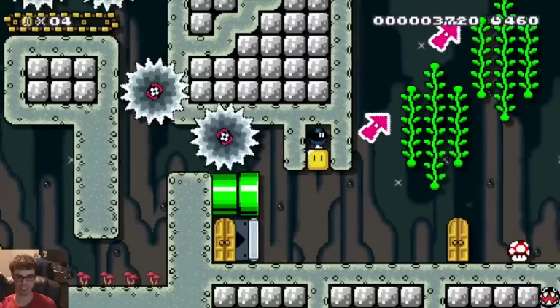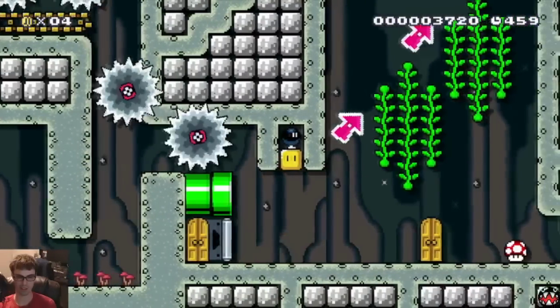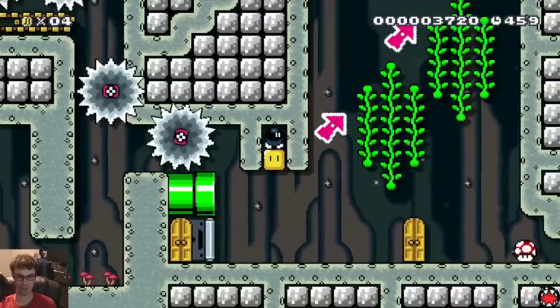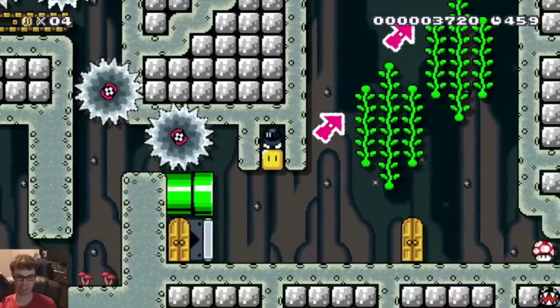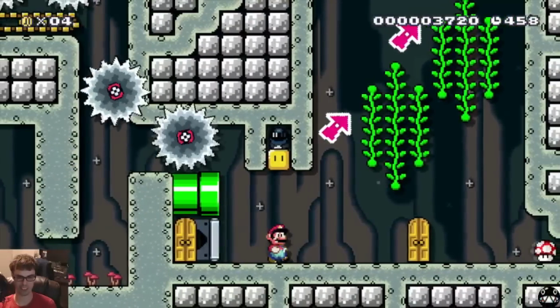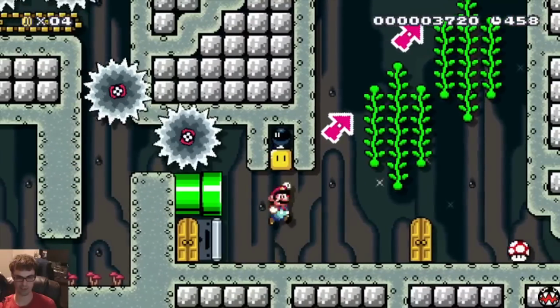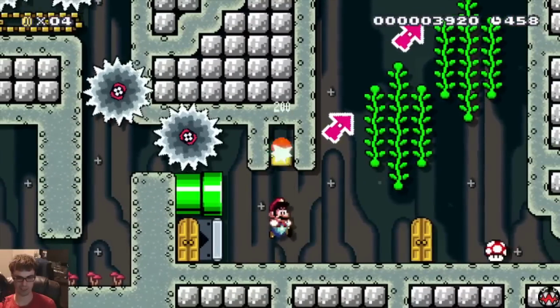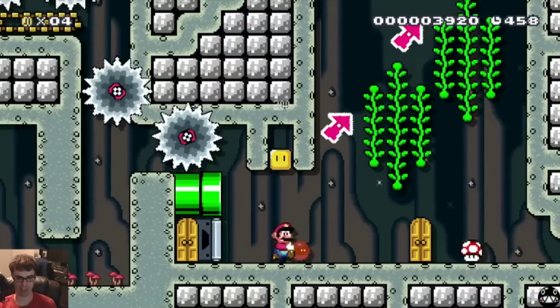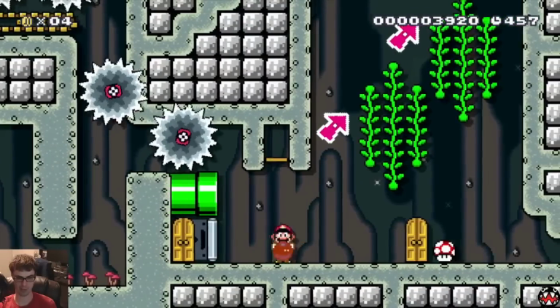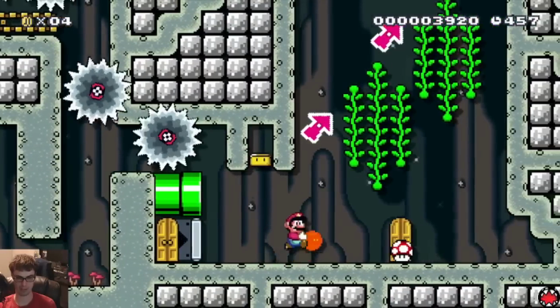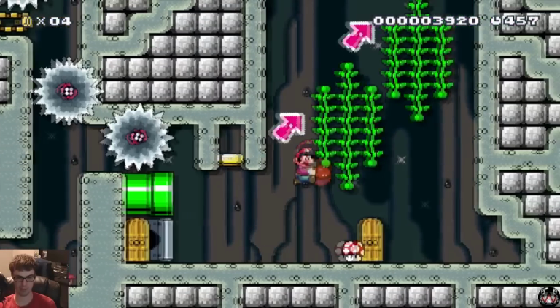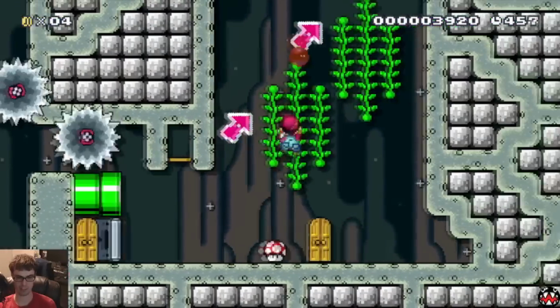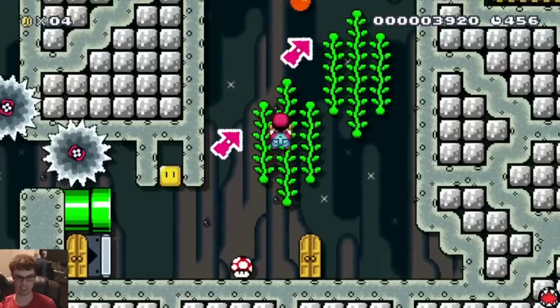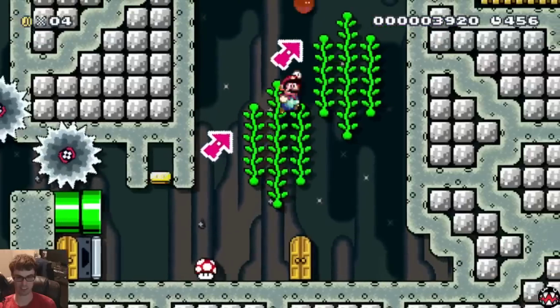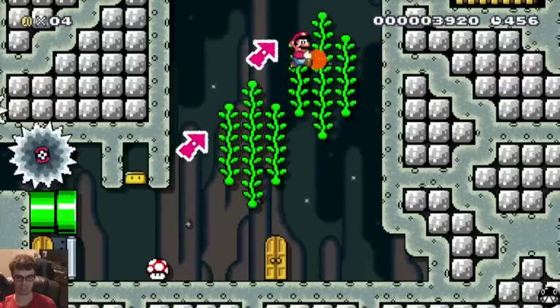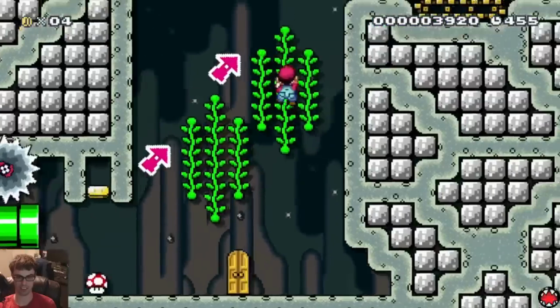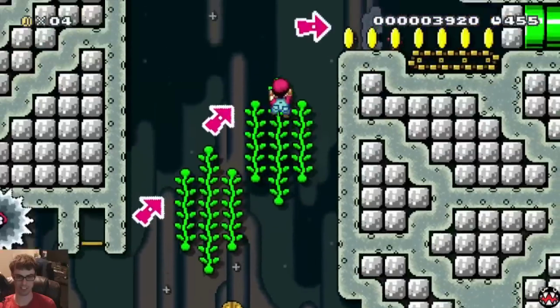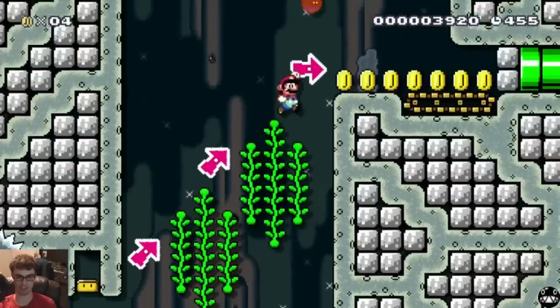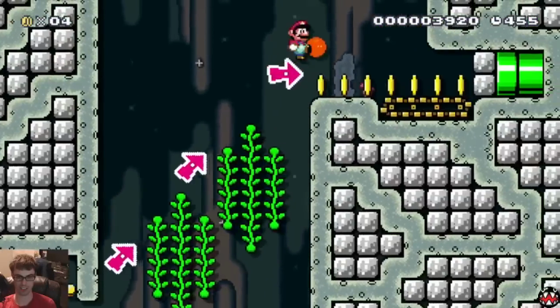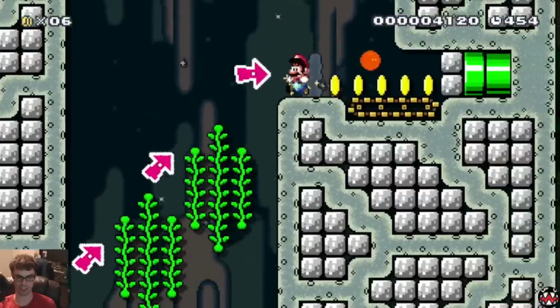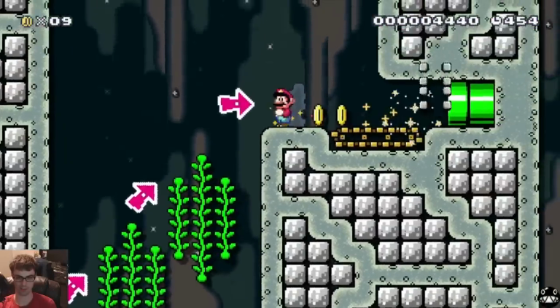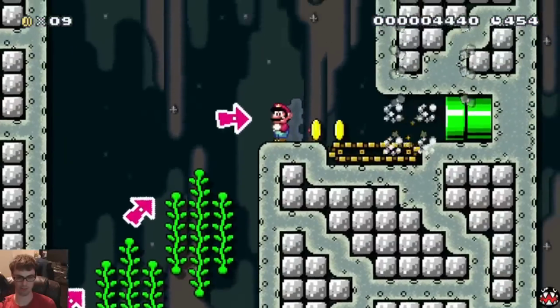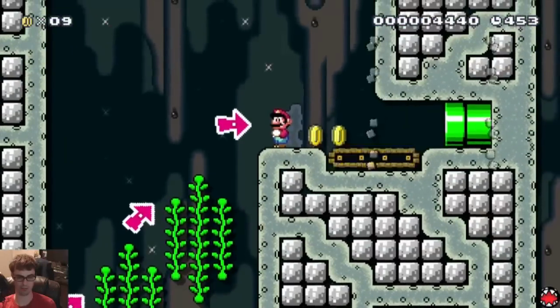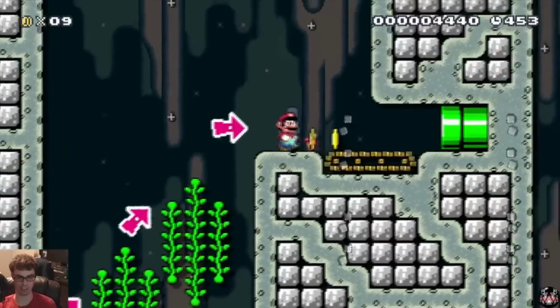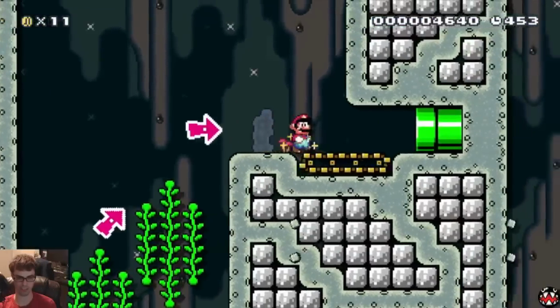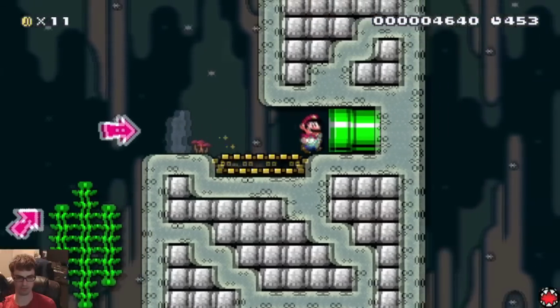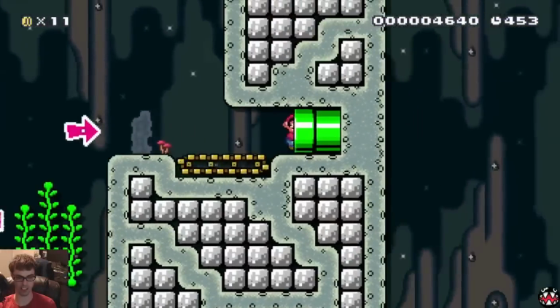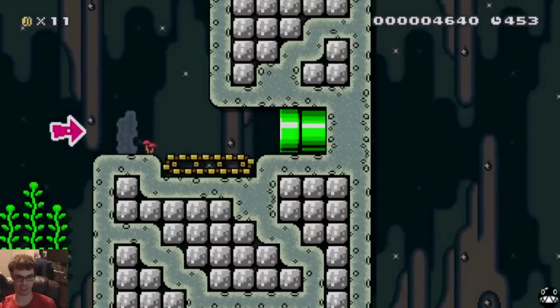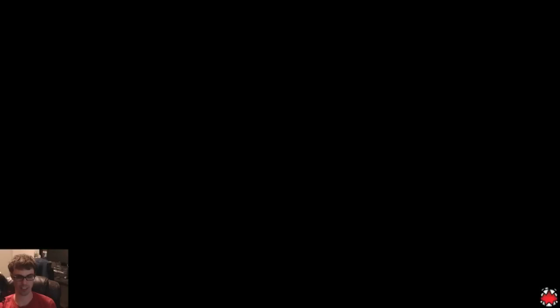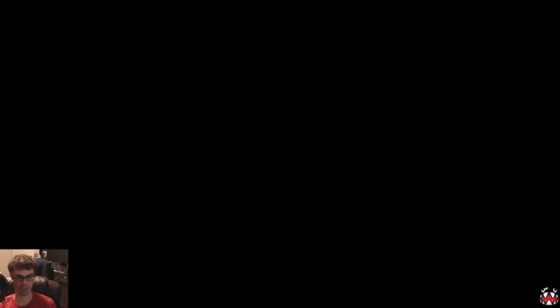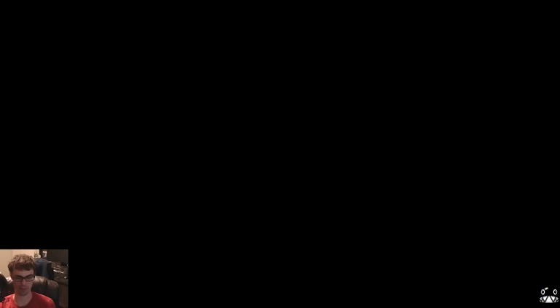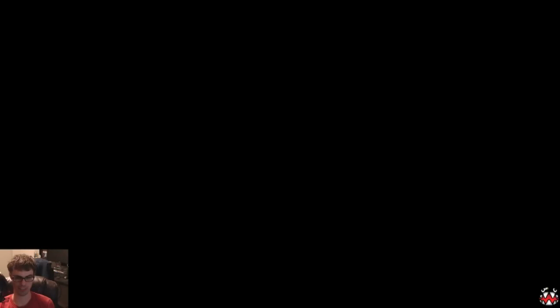So one more trick in the level involves carrying the bombs up these vines. You just kind of have to toss it and jump from vine to vine. You can't actually climb the vines while holding it.